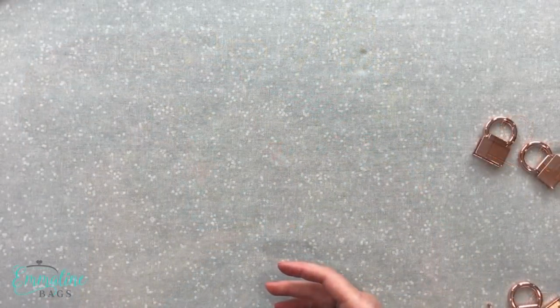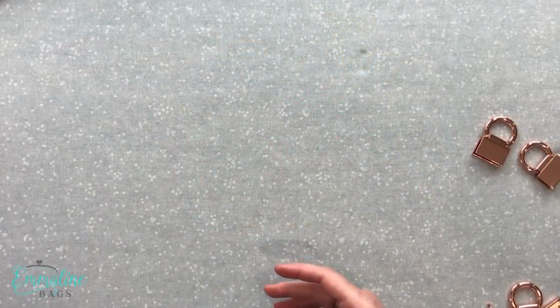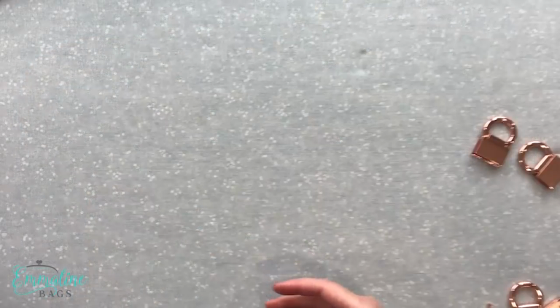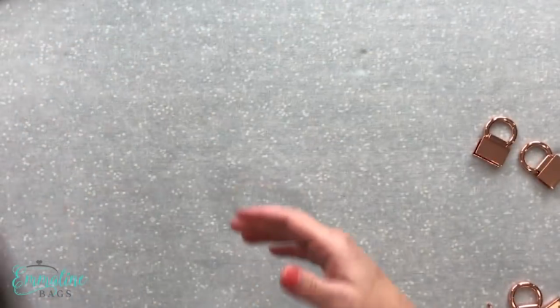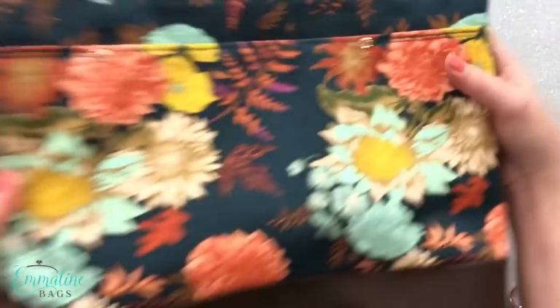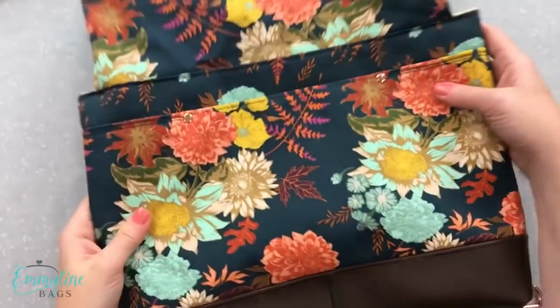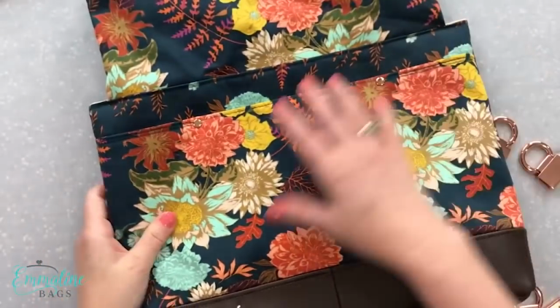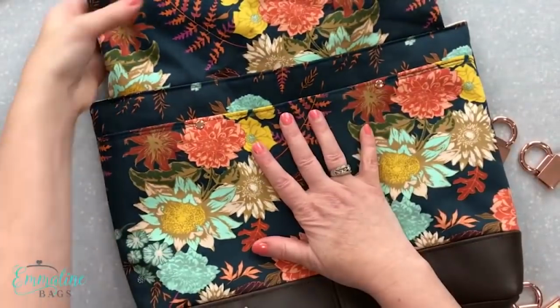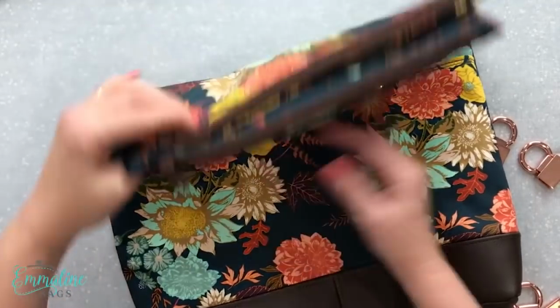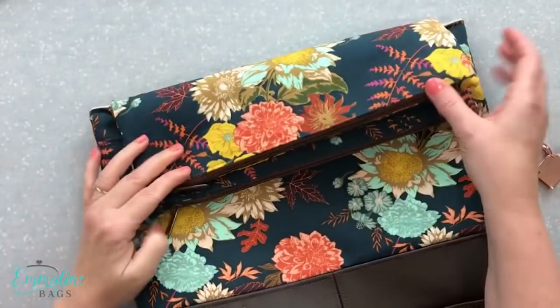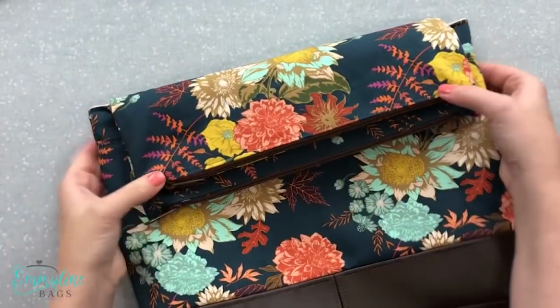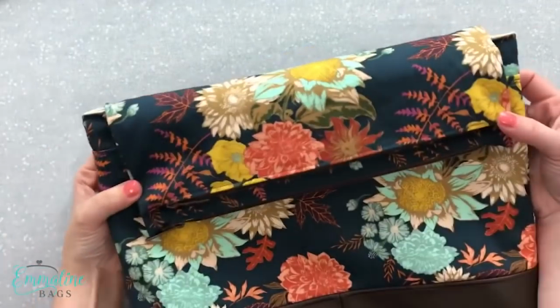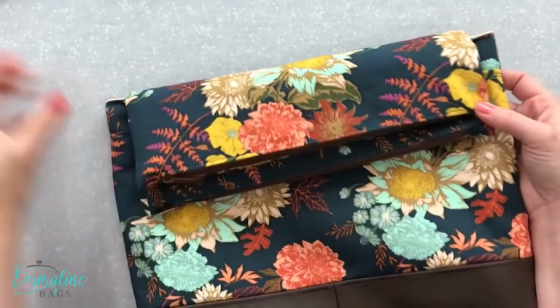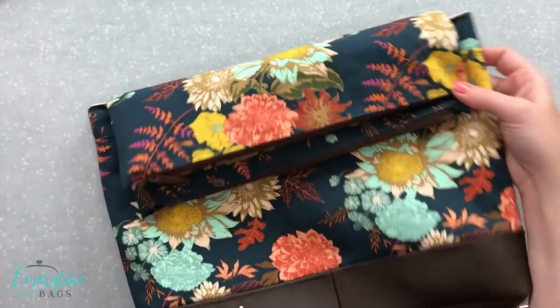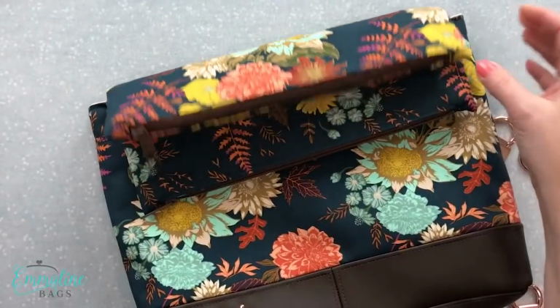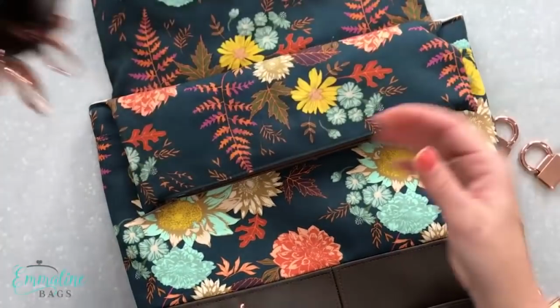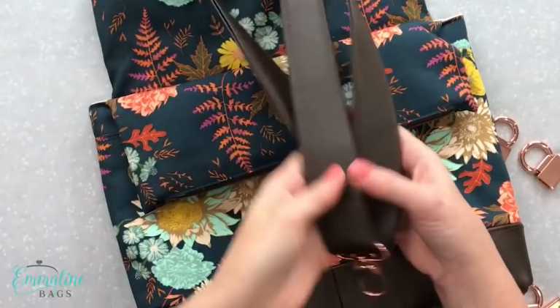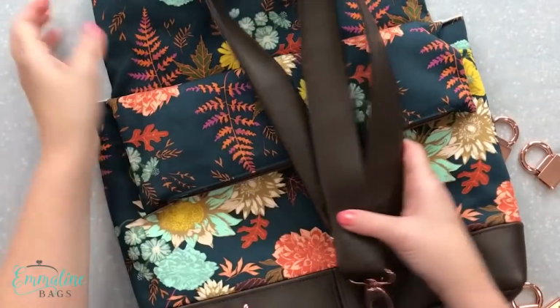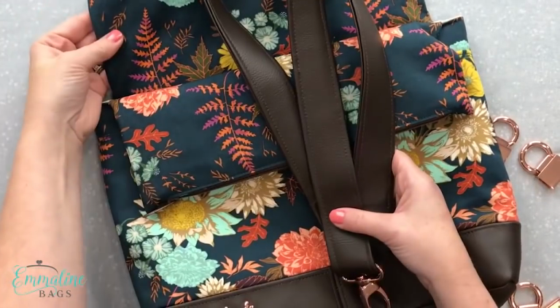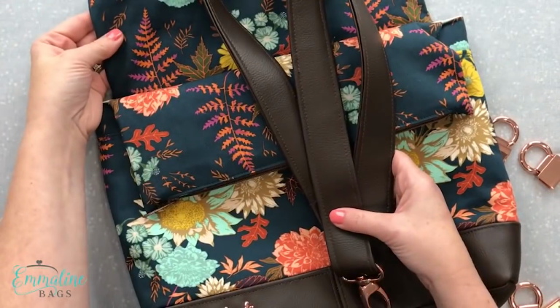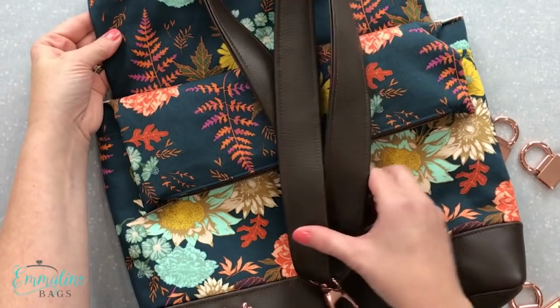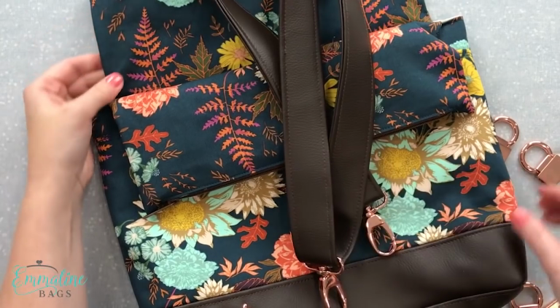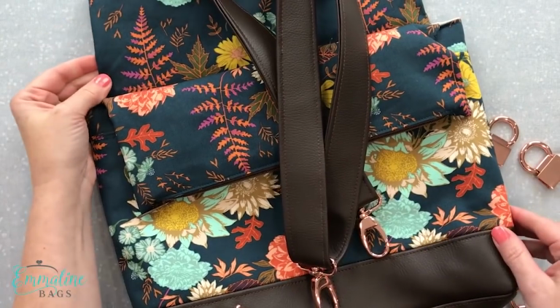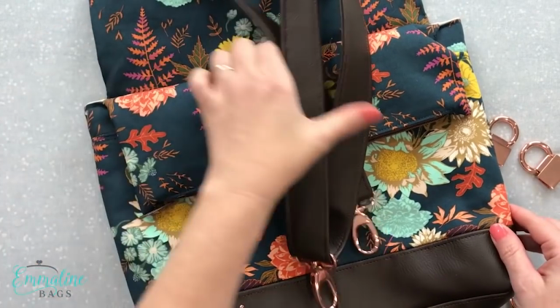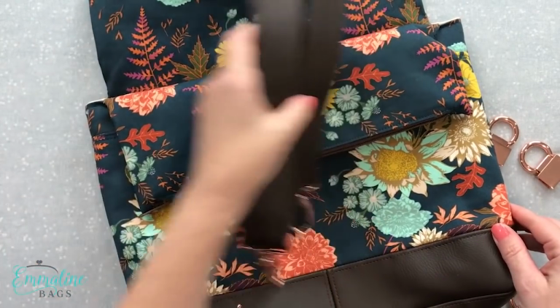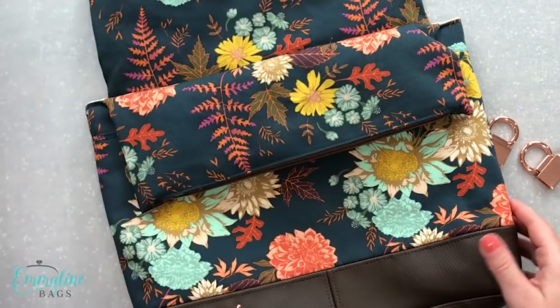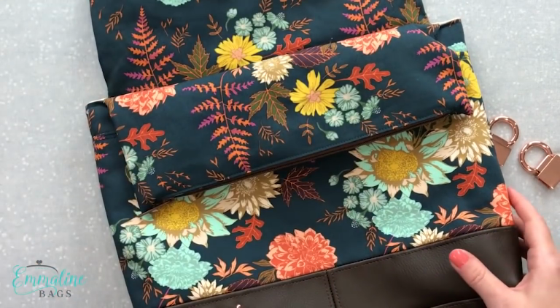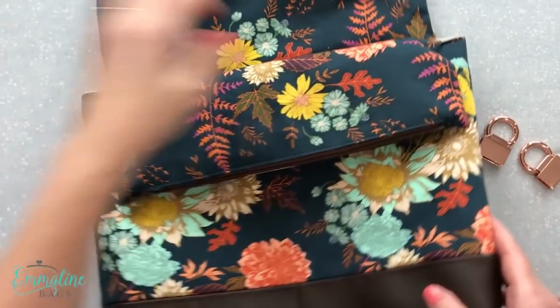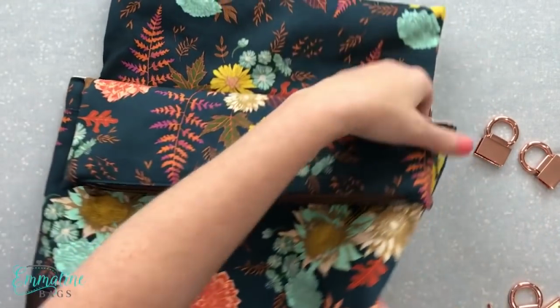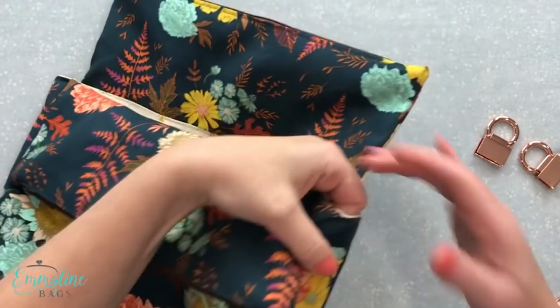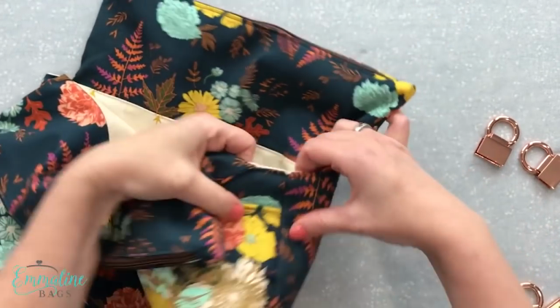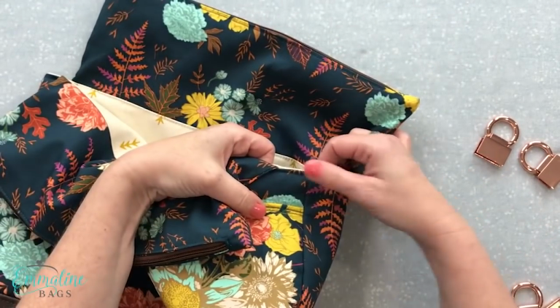I'm working on this double flip shoulder bag. It's completely finished. I've got the bag and the strap, and all I need to do now is get that strap anchor right on the side.